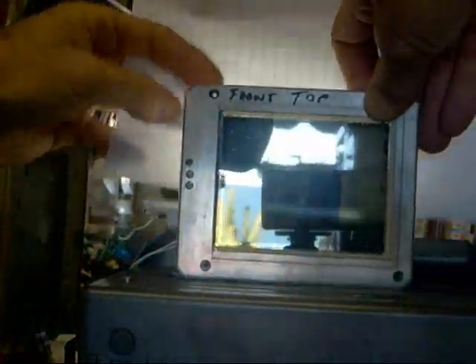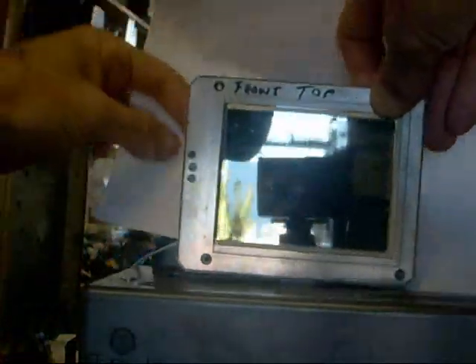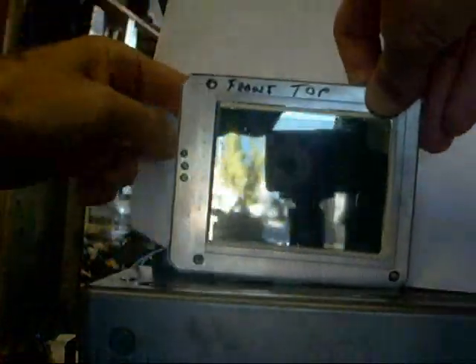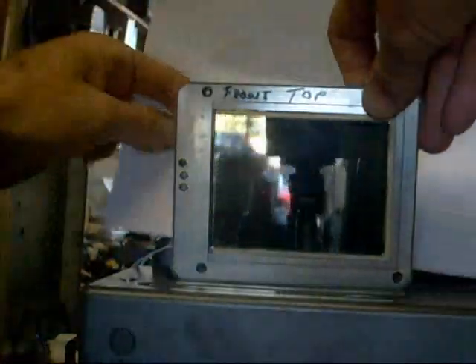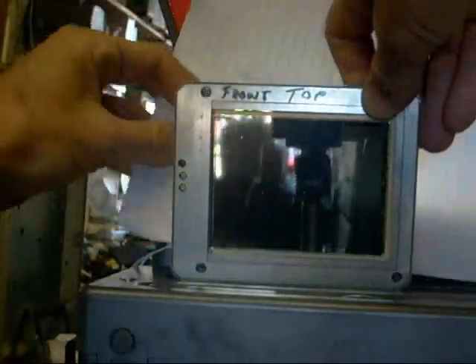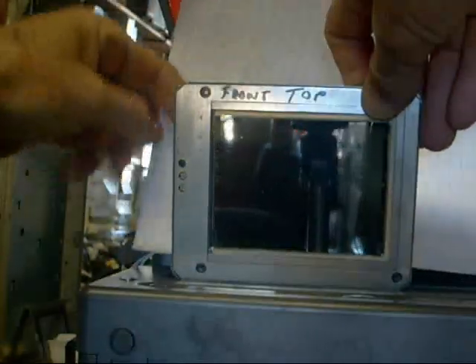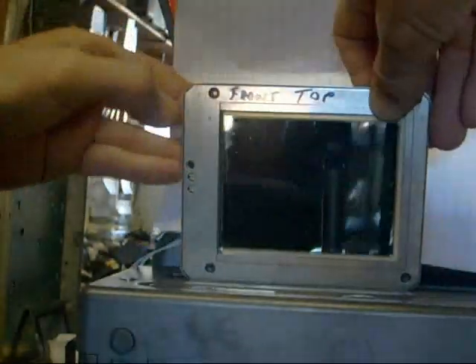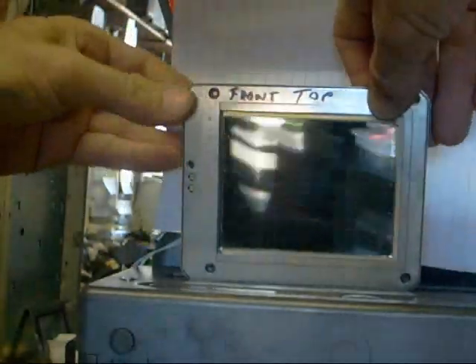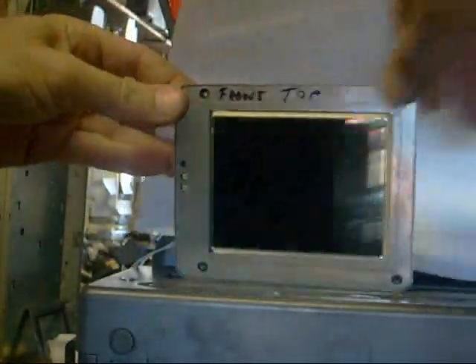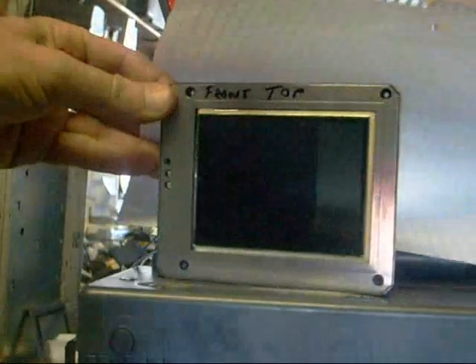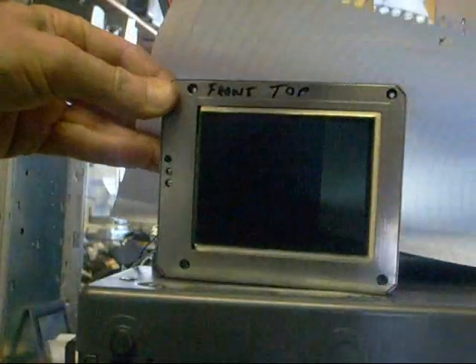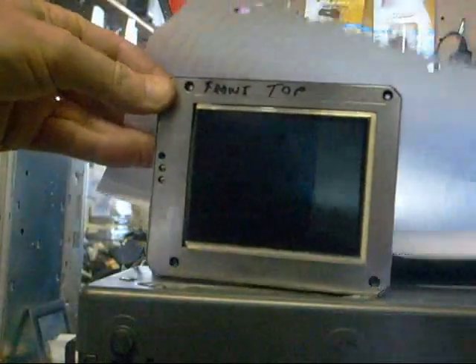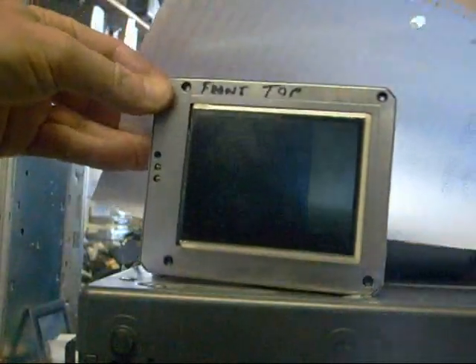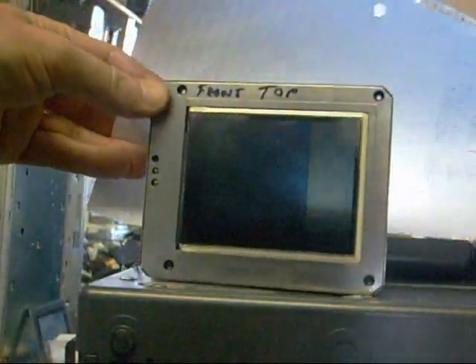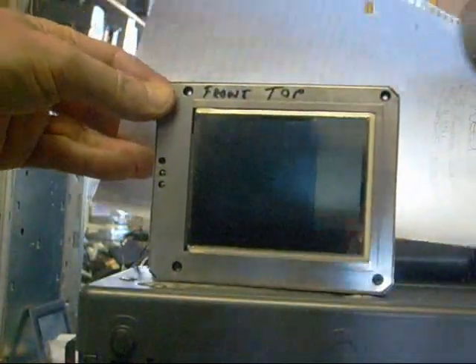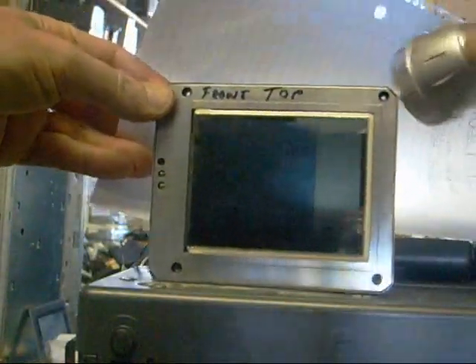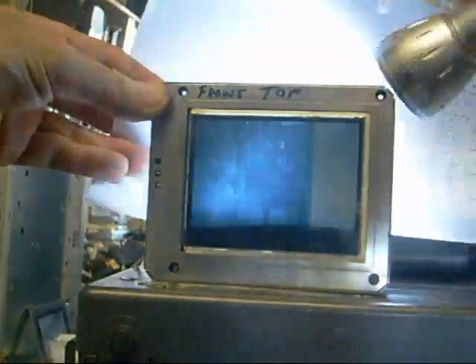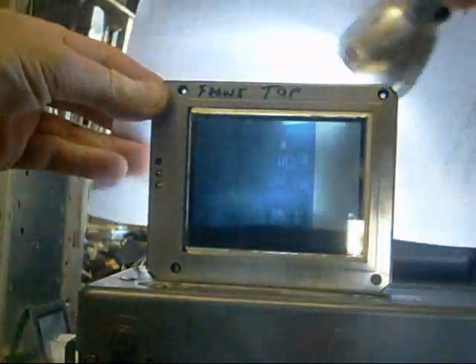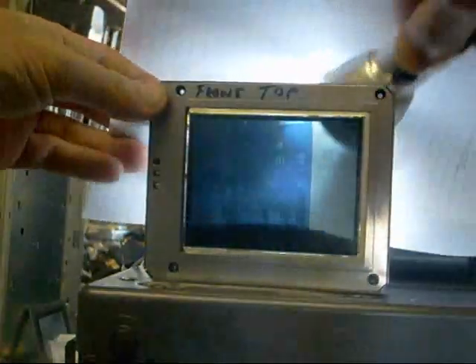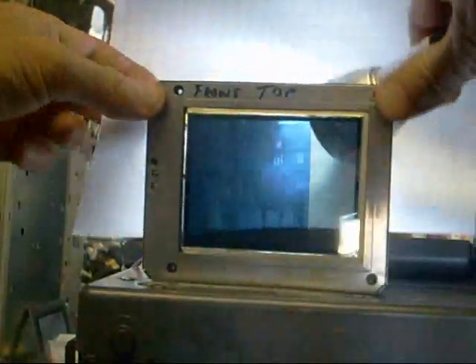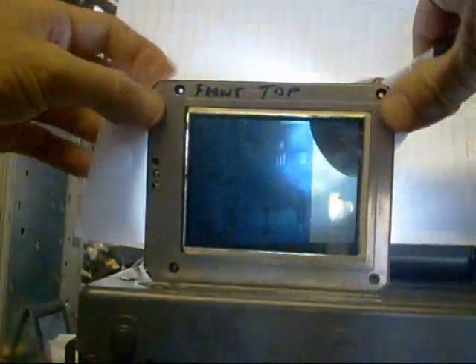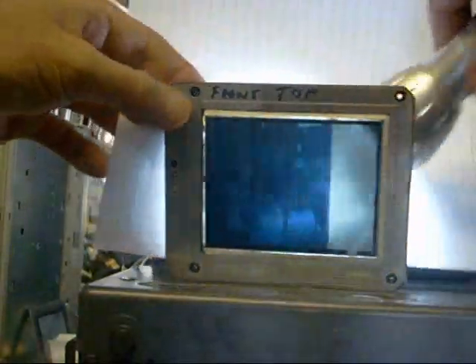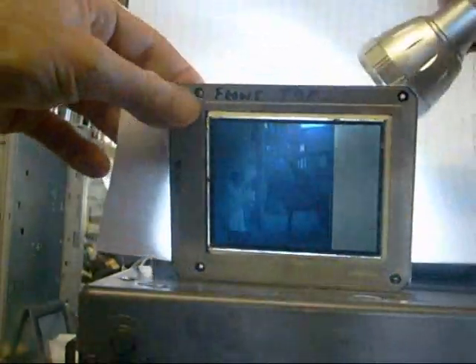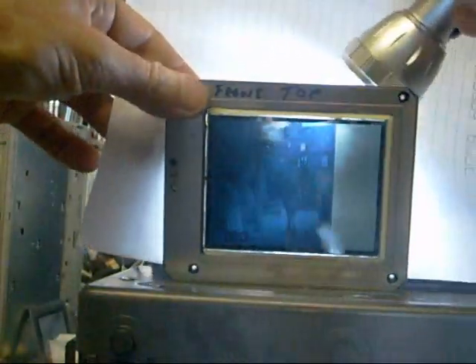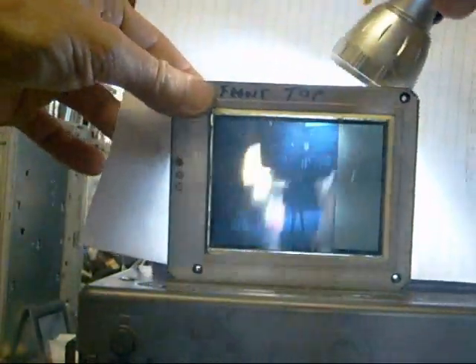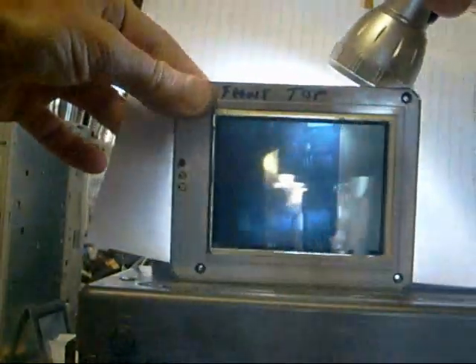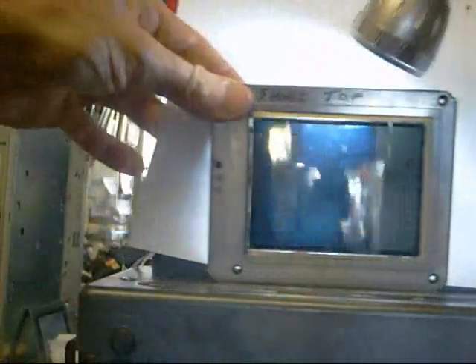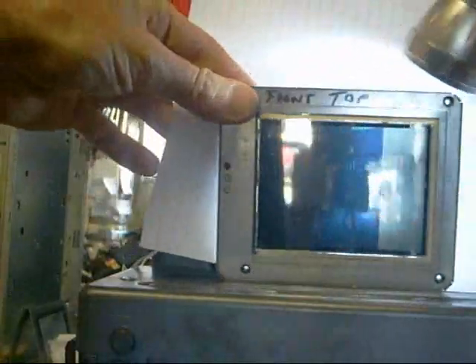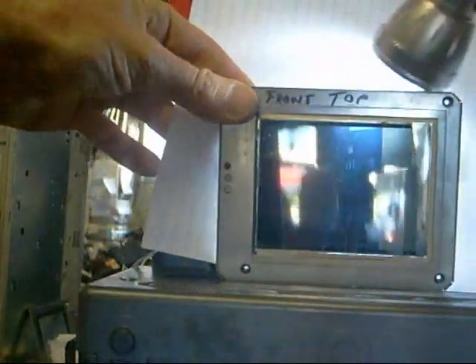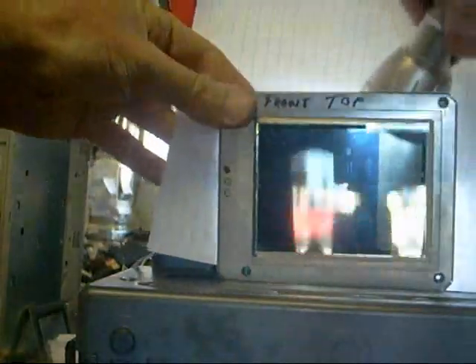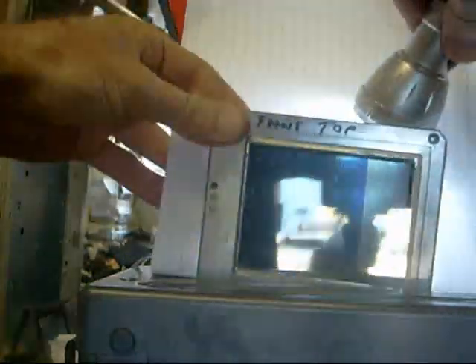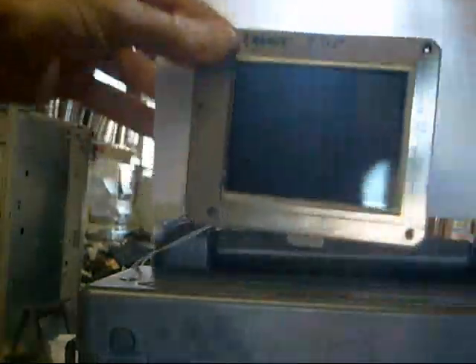Let me see if I can do this right. If I shine a flashlight on here — I've got this LED flashlight — you can still see the picture, but it loses a lot of its clarity.